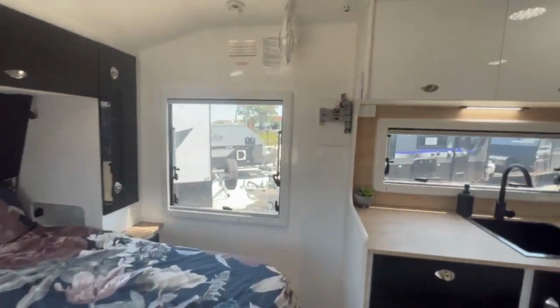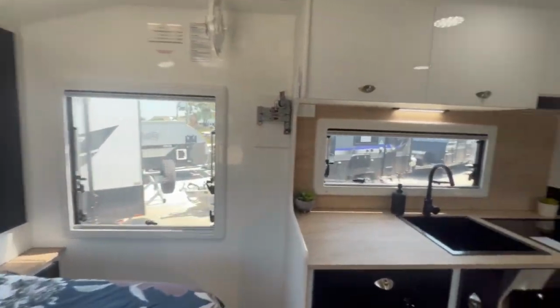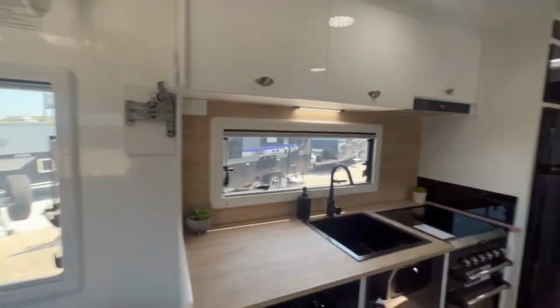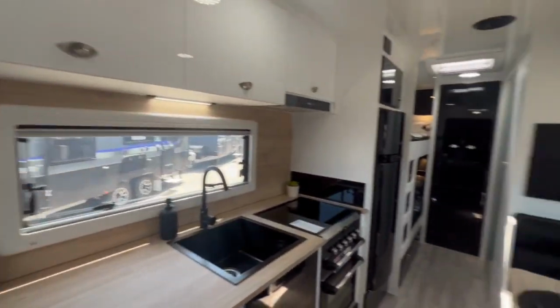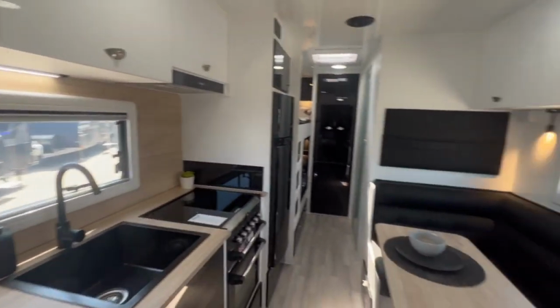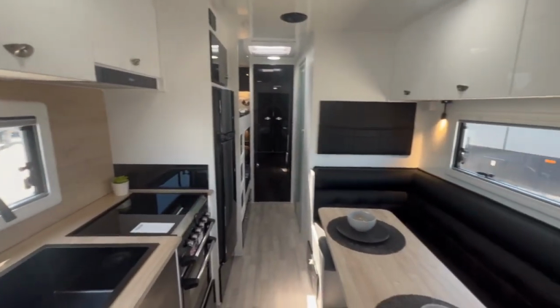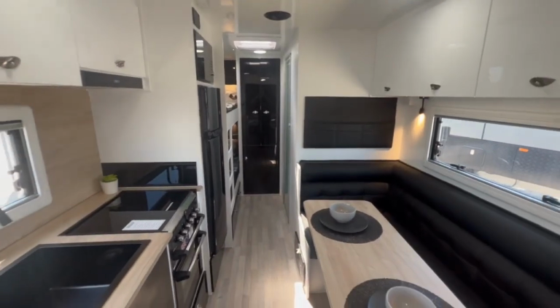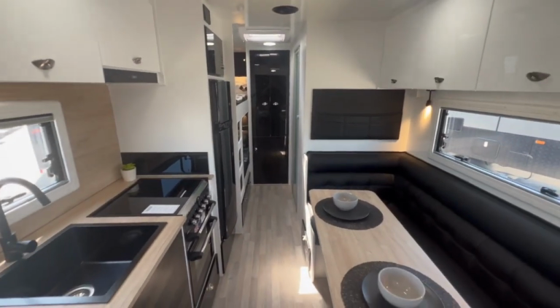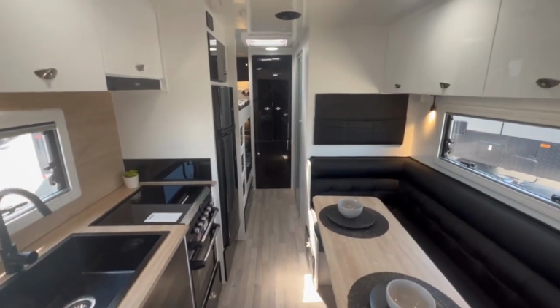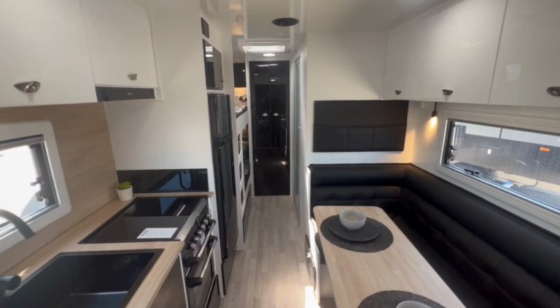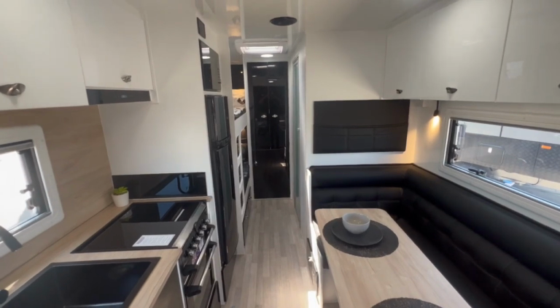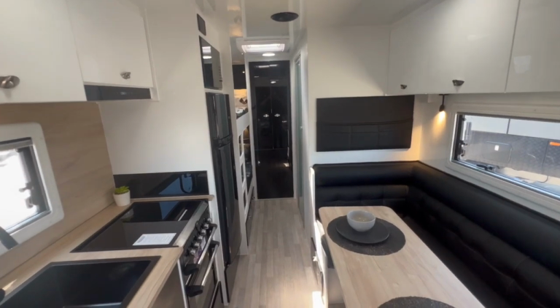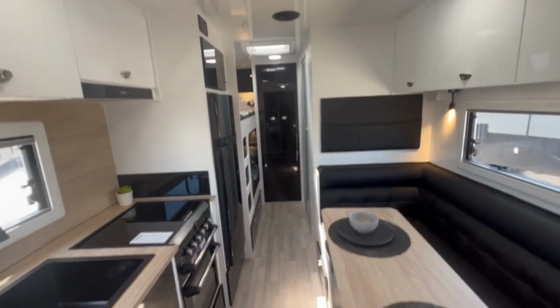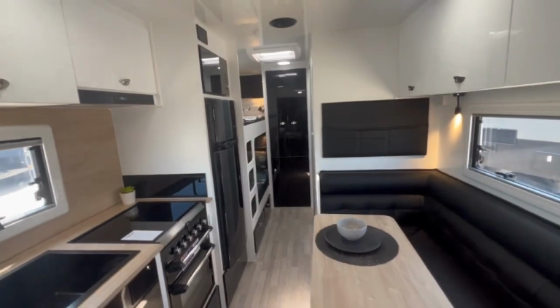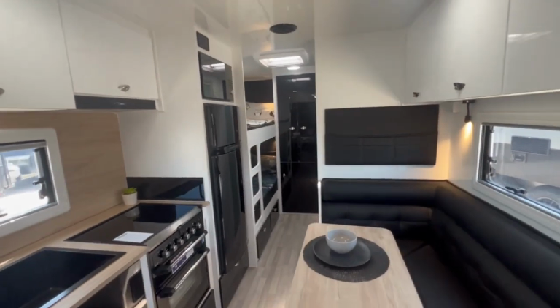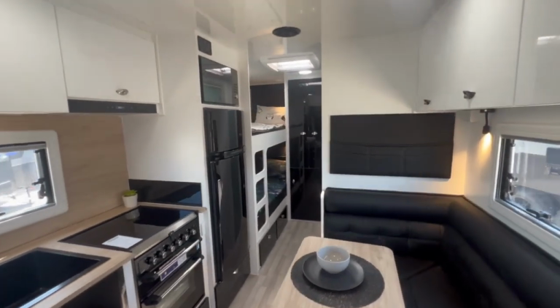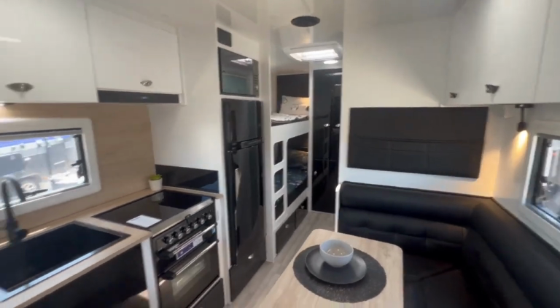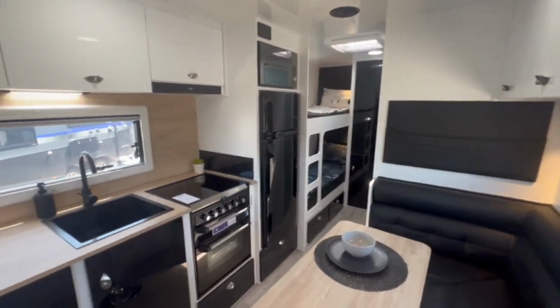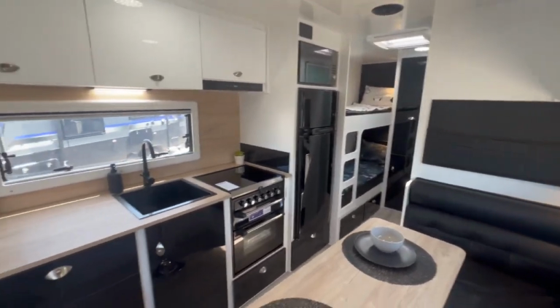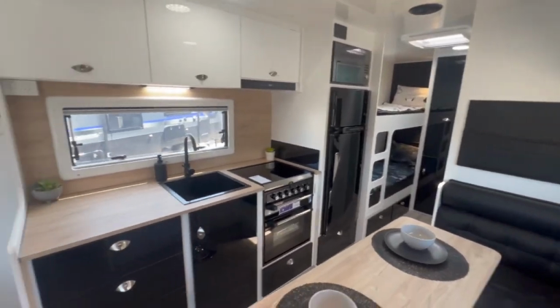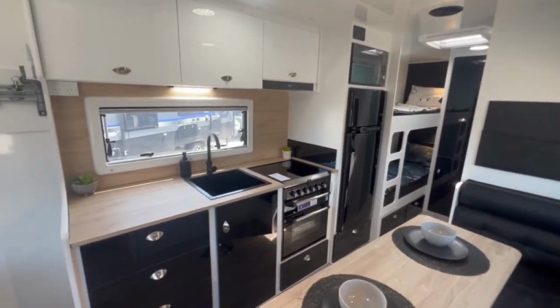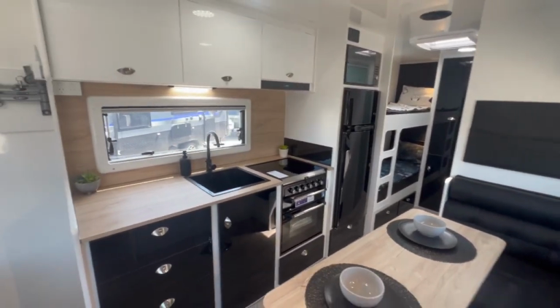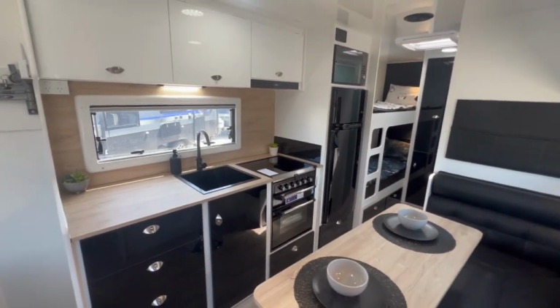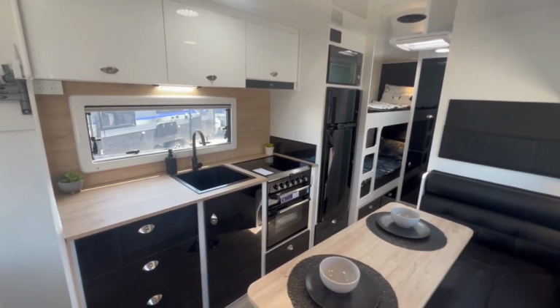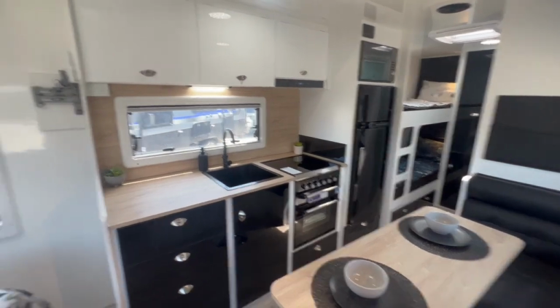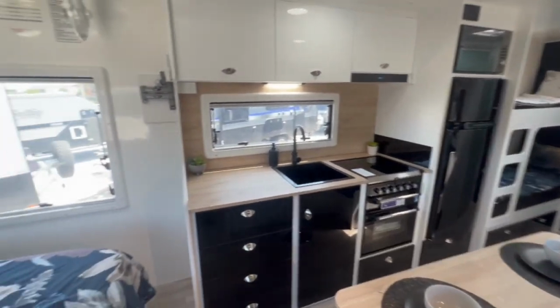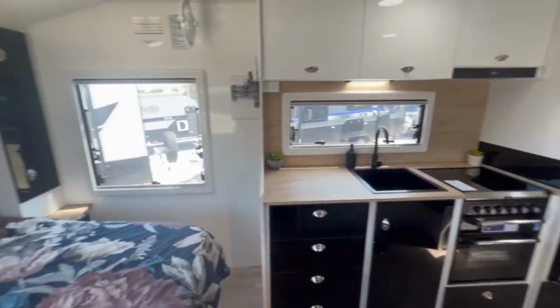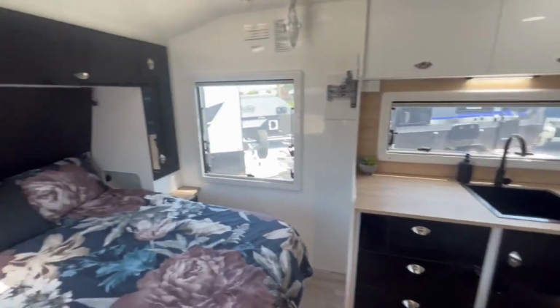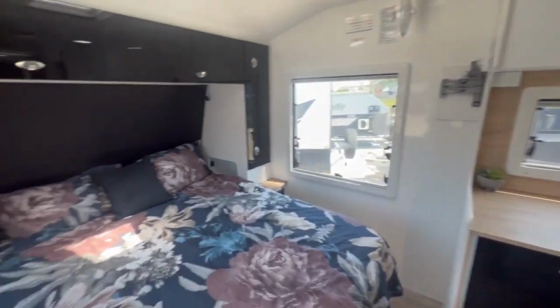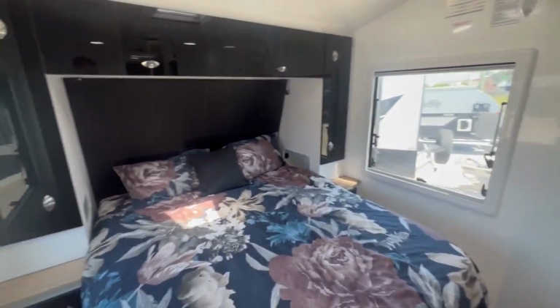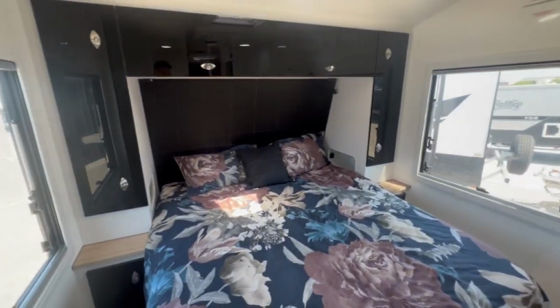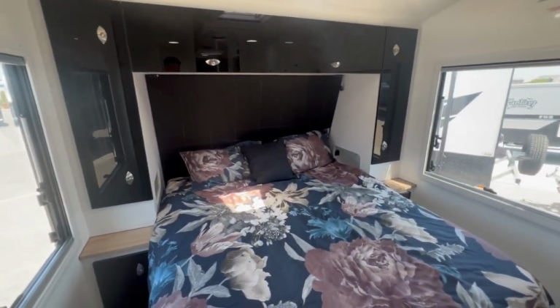The Elevation range comes in approximately six different layouts. This one we've chosen to film is a family van to give you an example of the Burke, but we do also offer the Burke for two people.